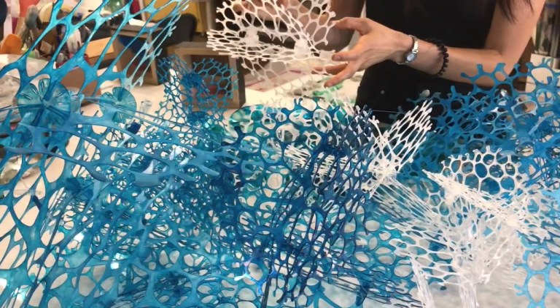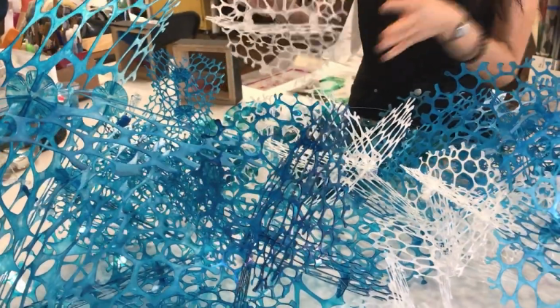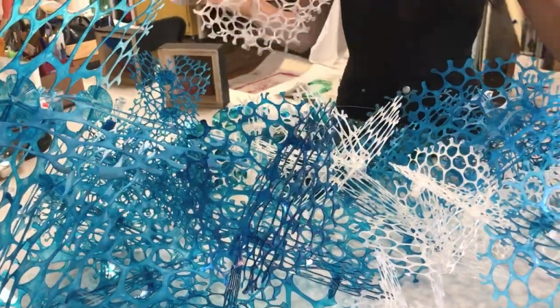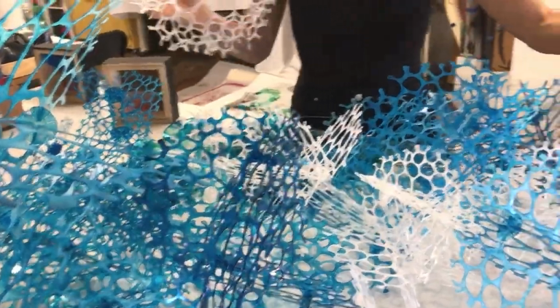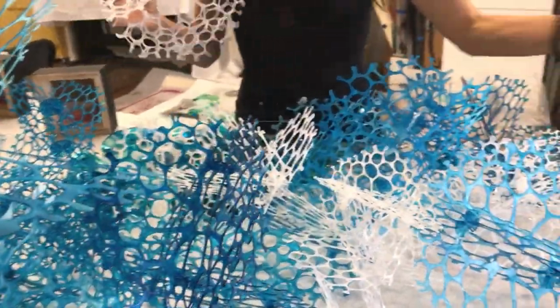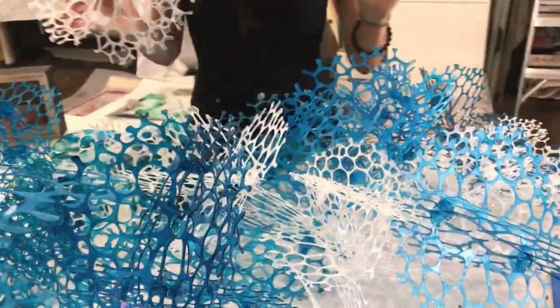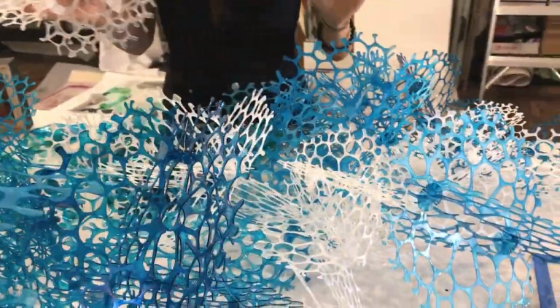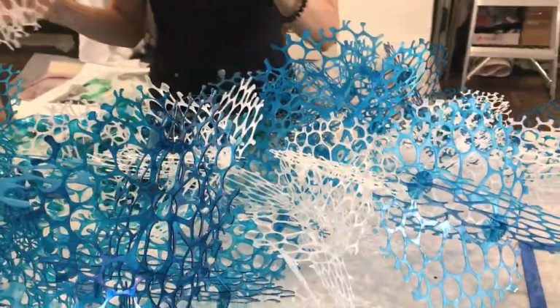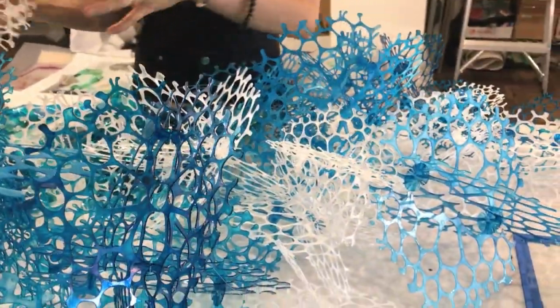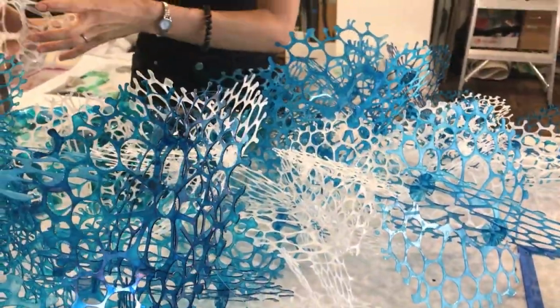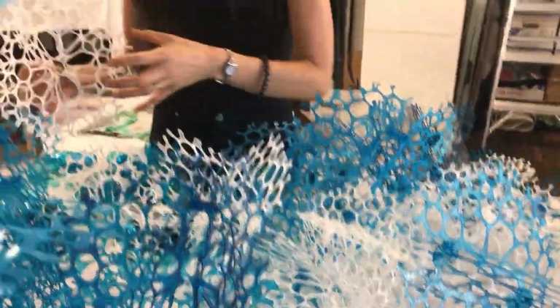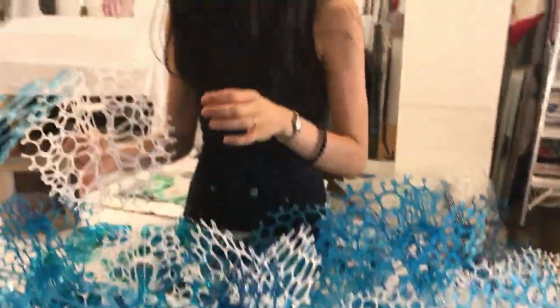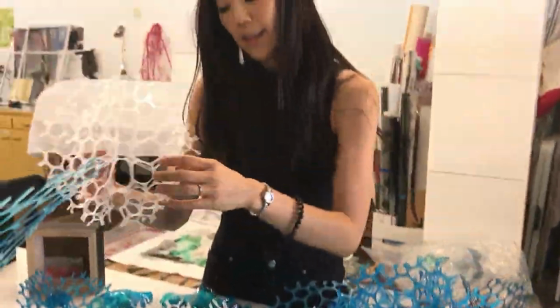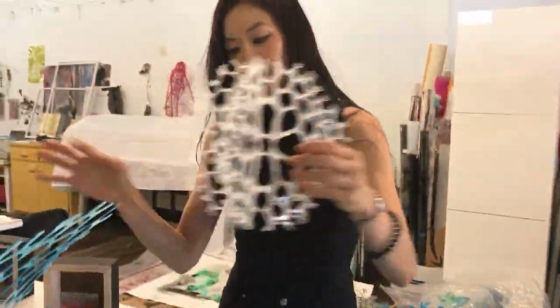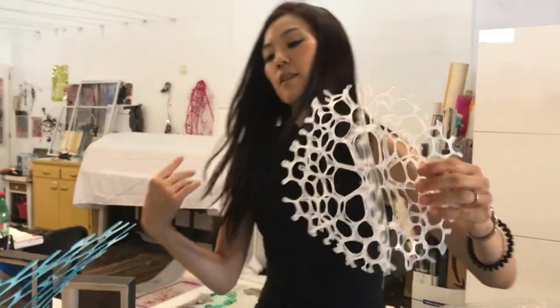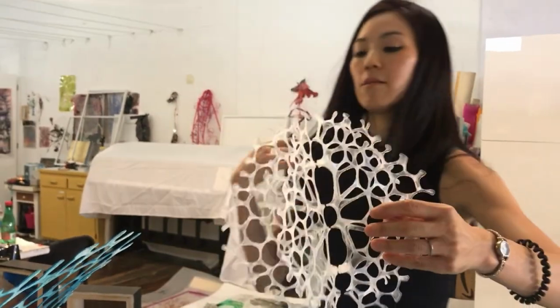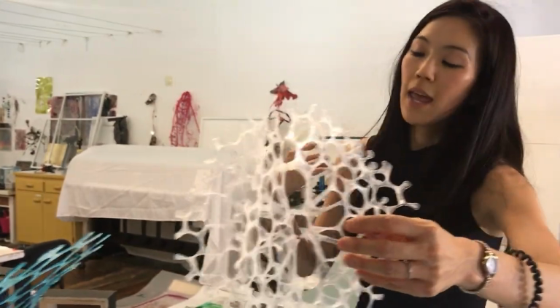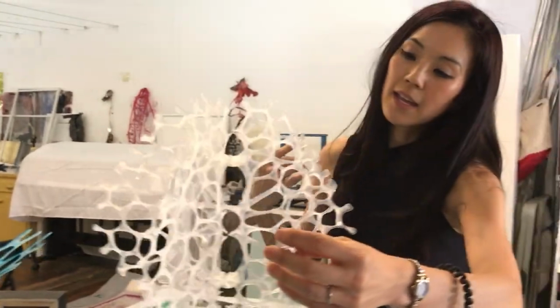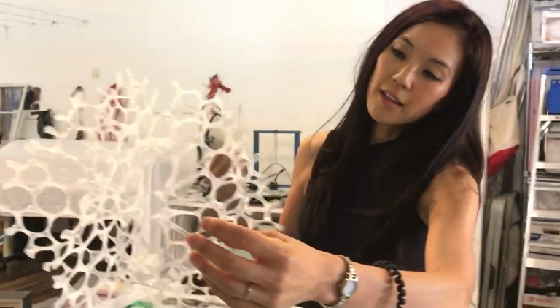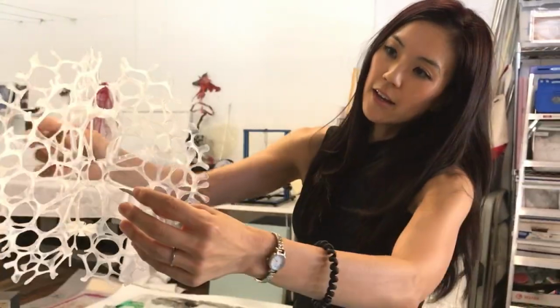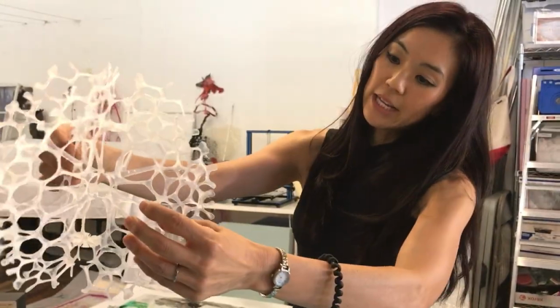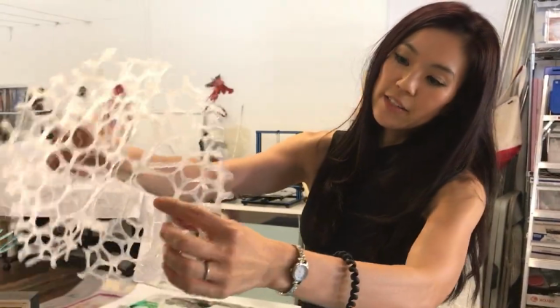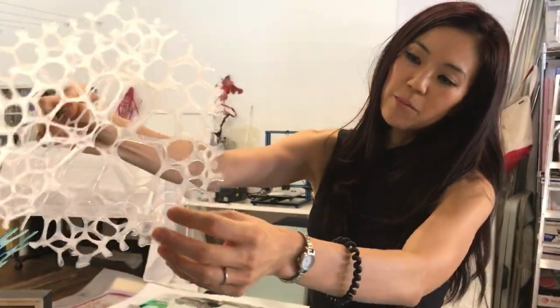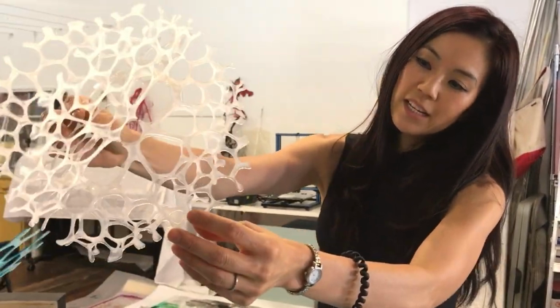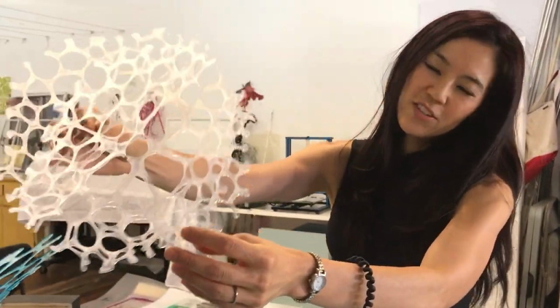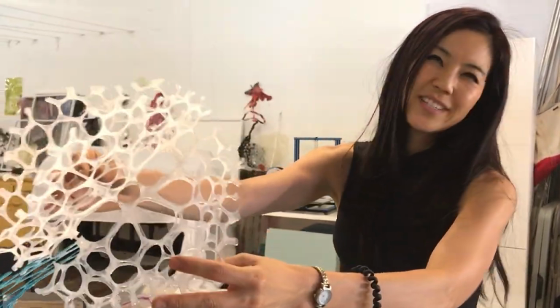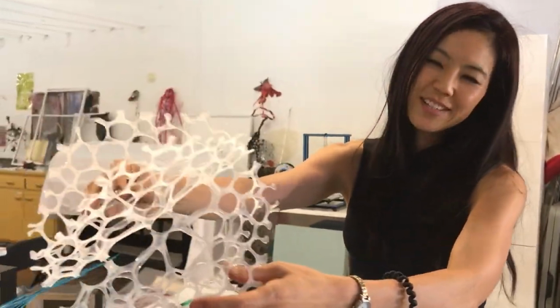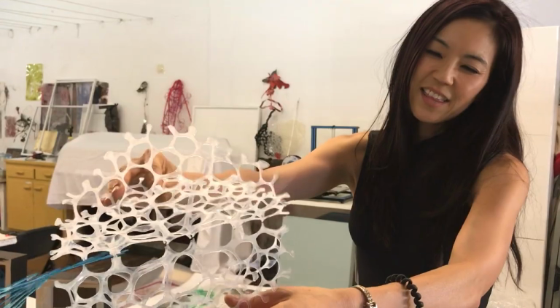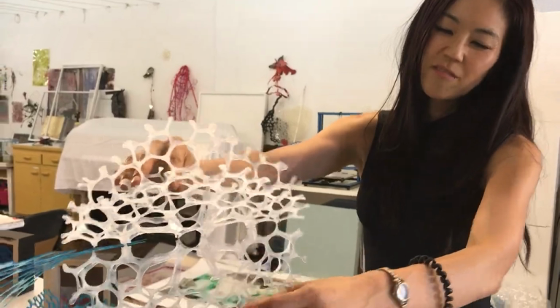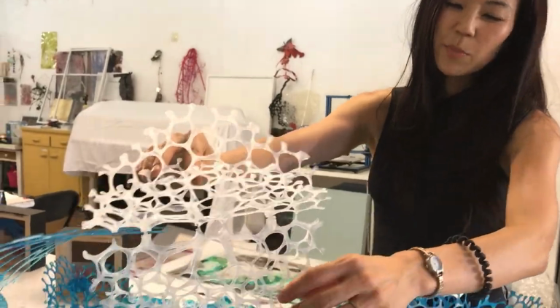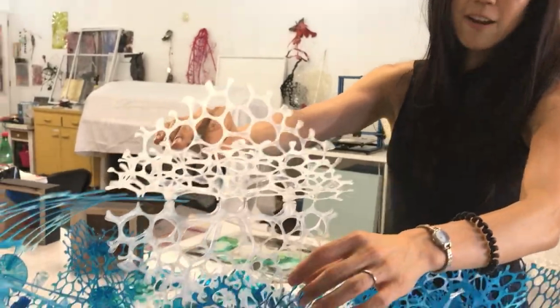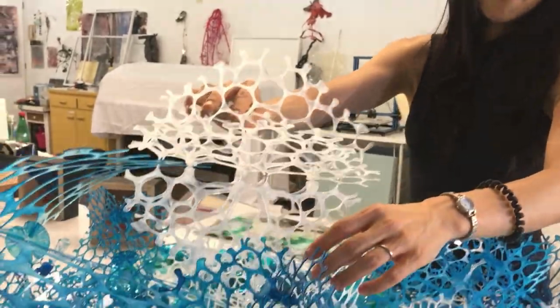I started making a variety of sizes of these, and these are actually going to be hanging in an installation, but I just recently started stacking them and playing around with them.